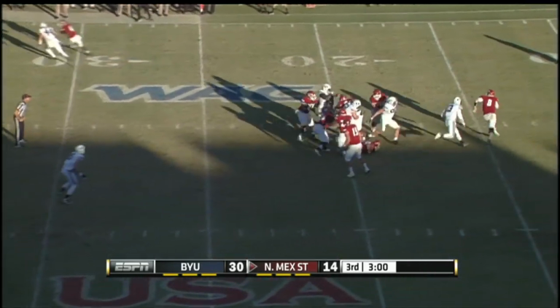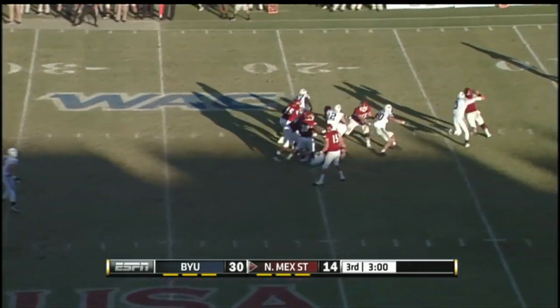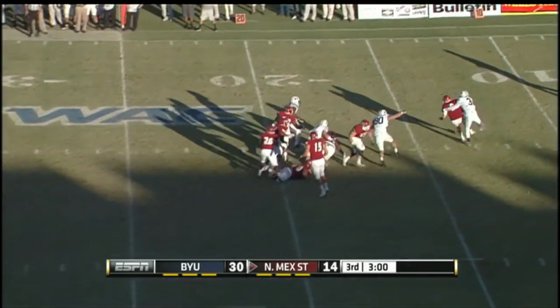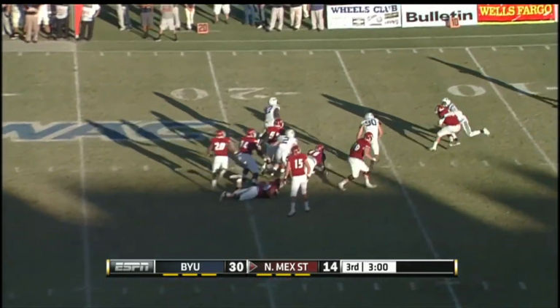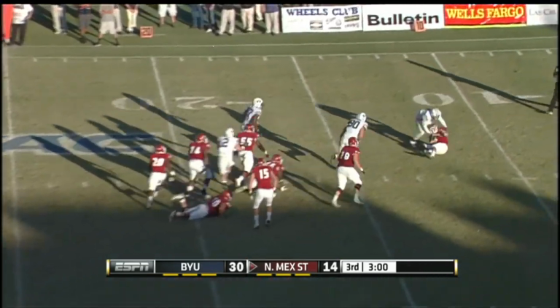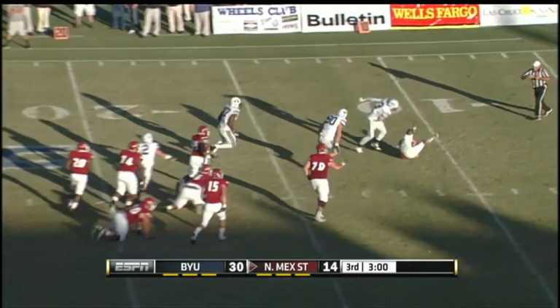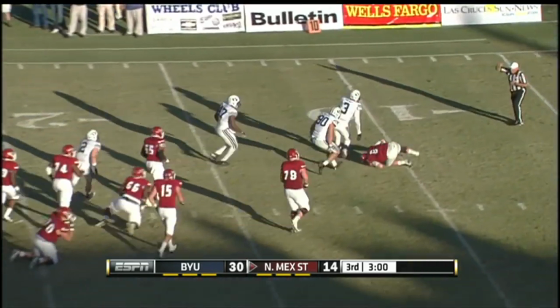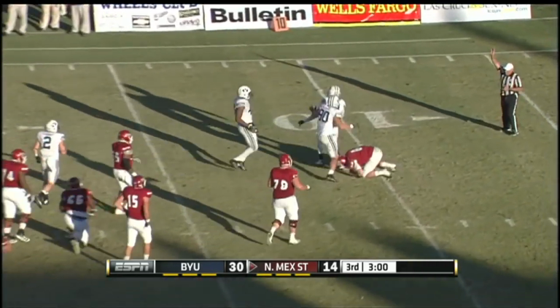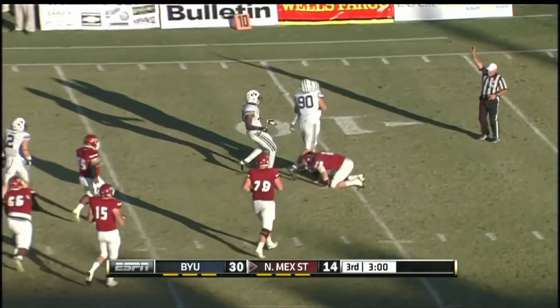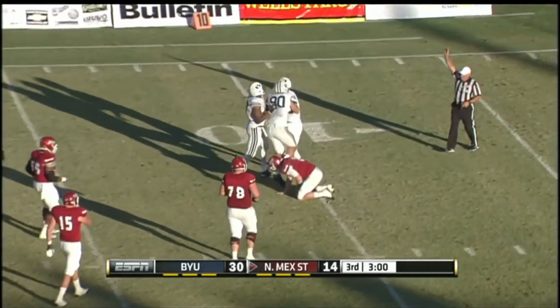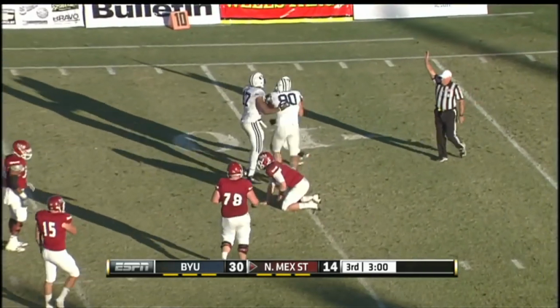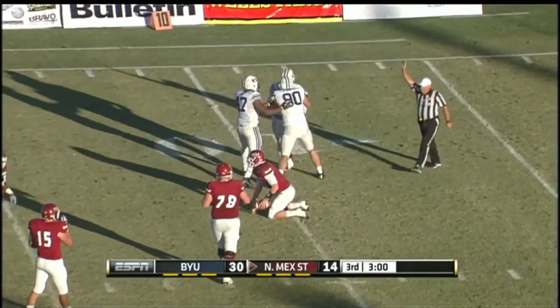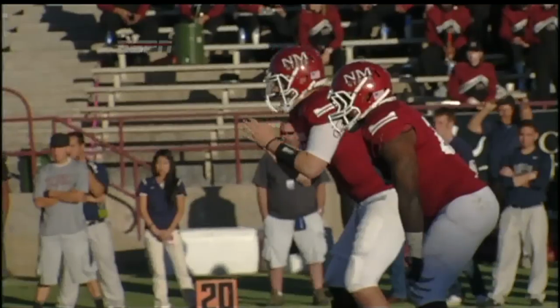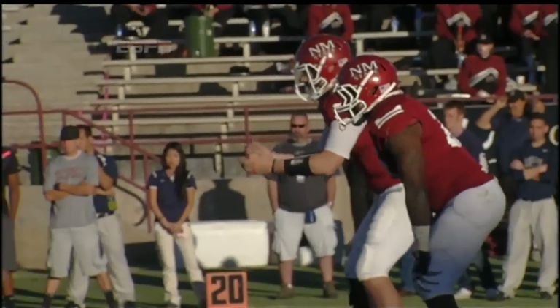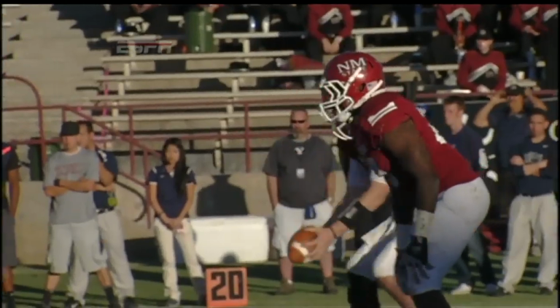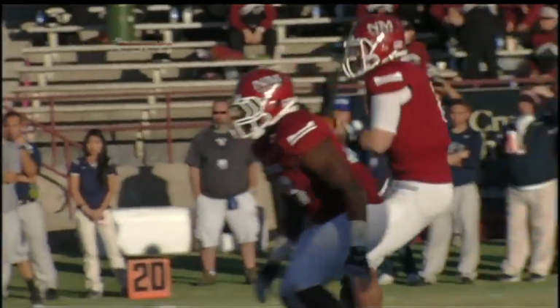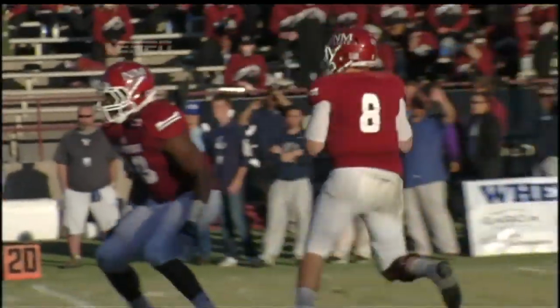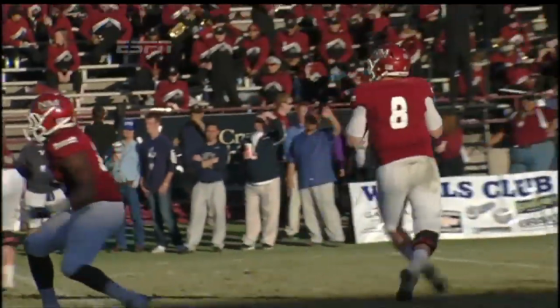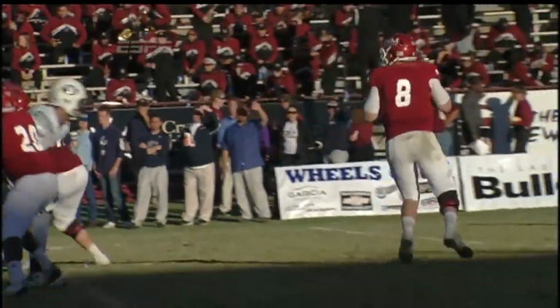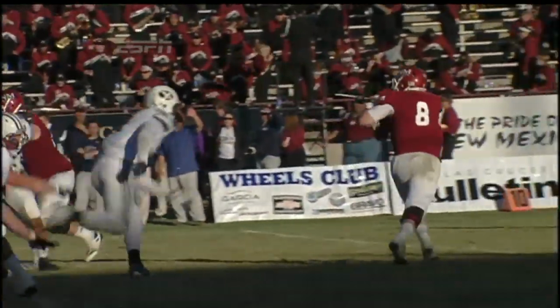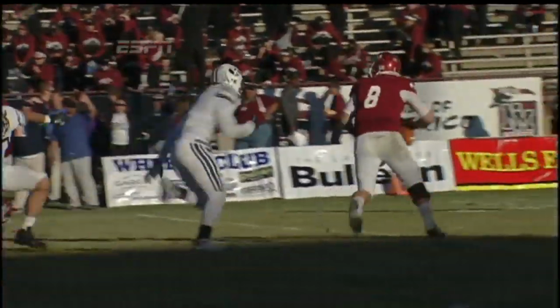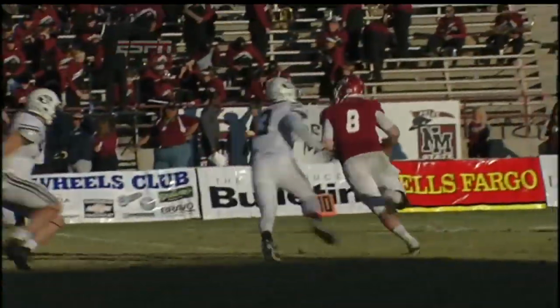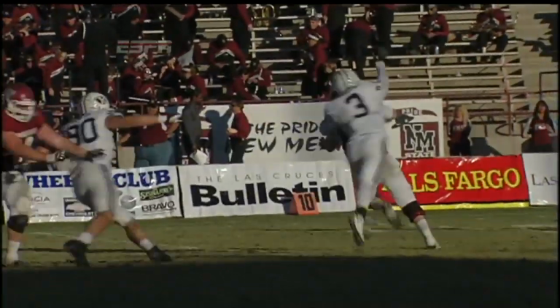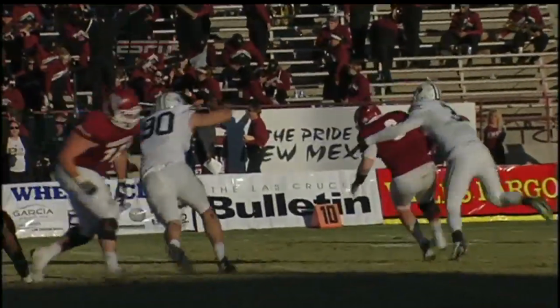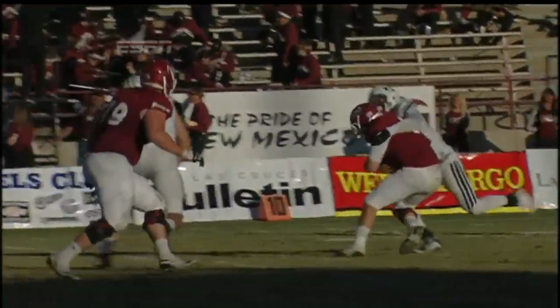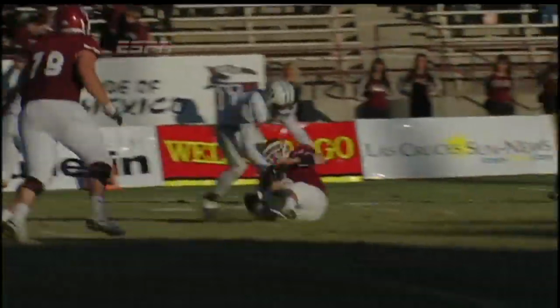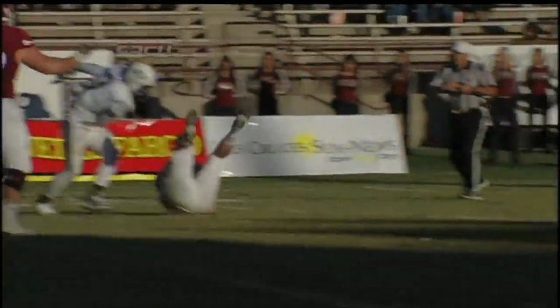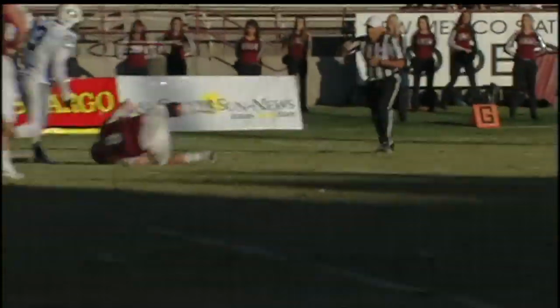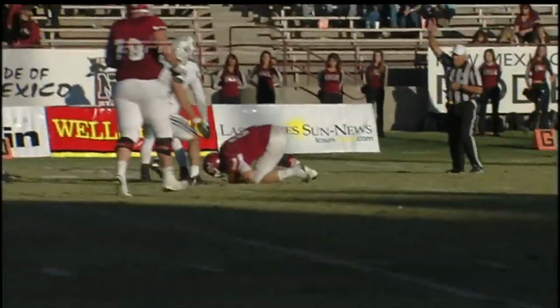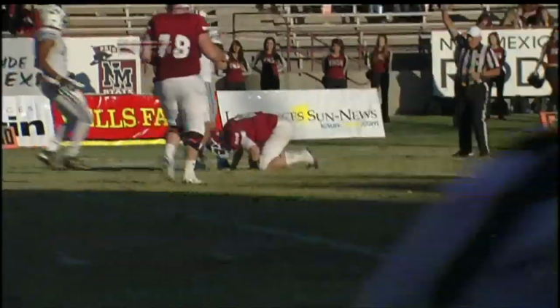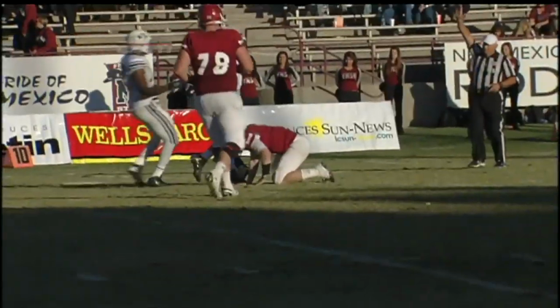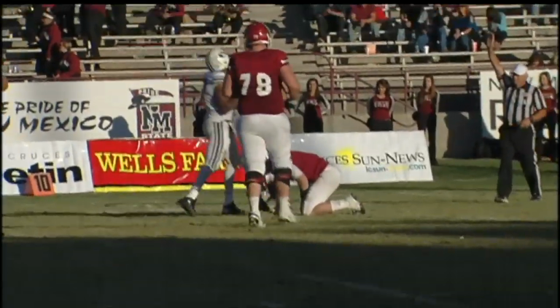Manly, pressure flushed out, and Van Nooy with the sack. Down at the 10. Wow, what a burst of speed from Kyle Van Nooy.